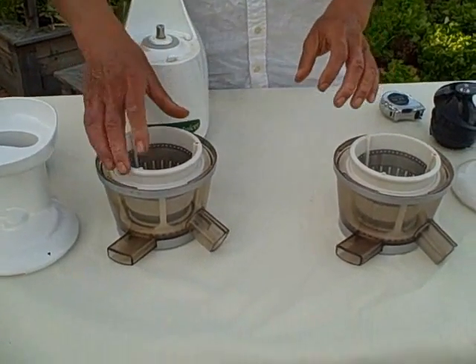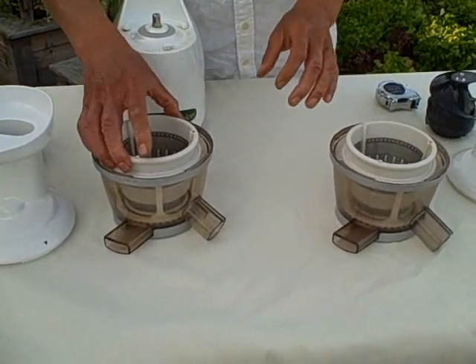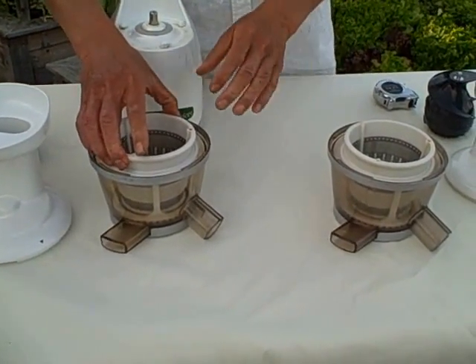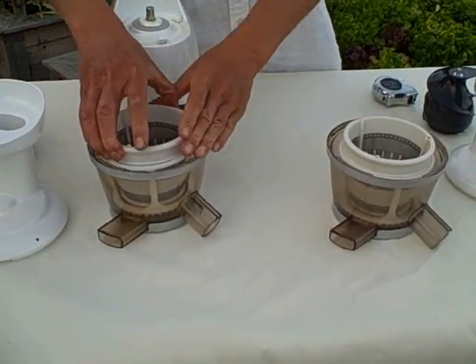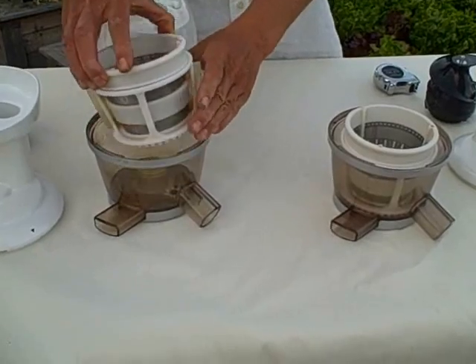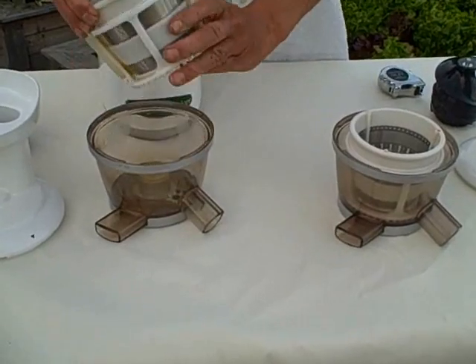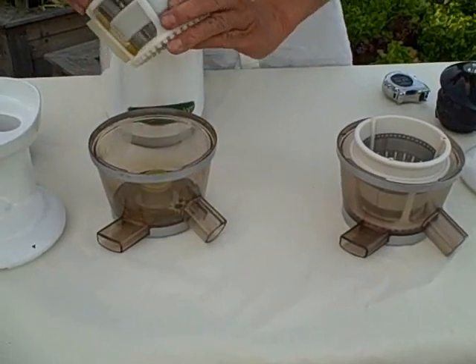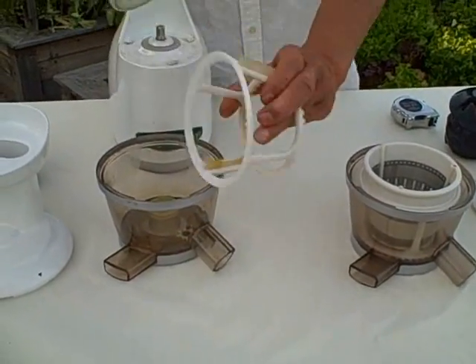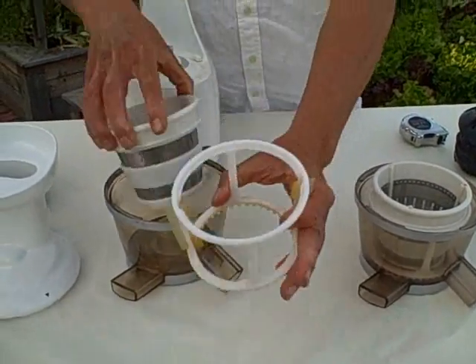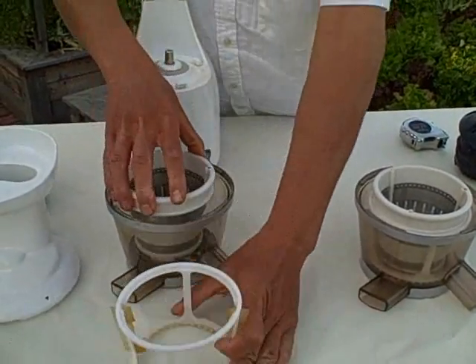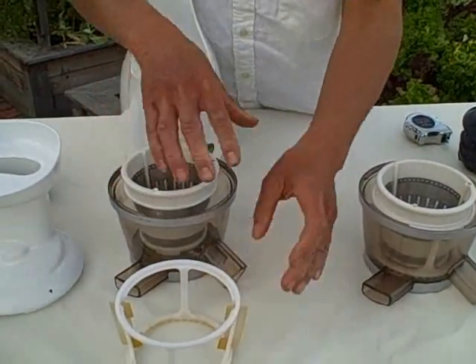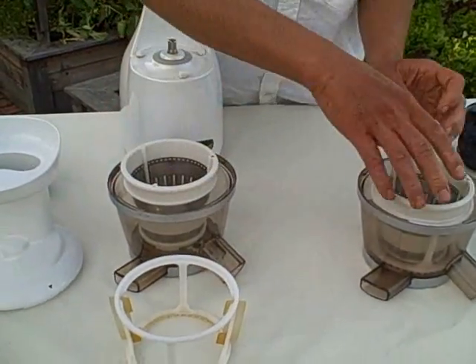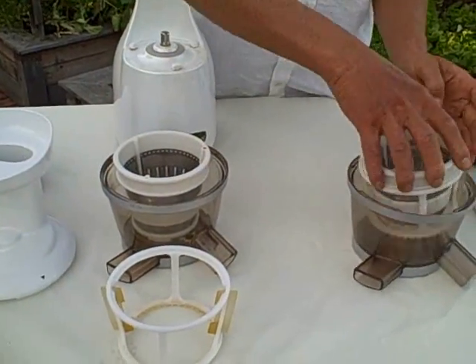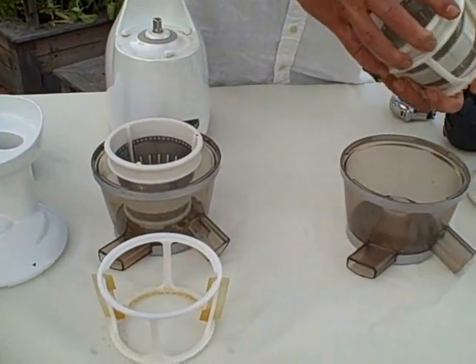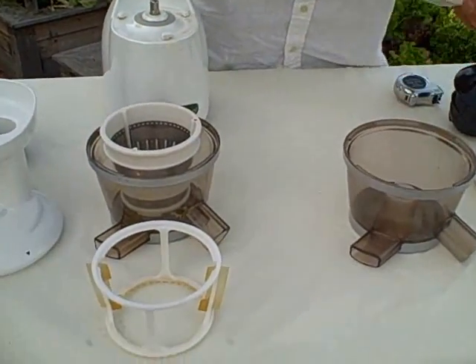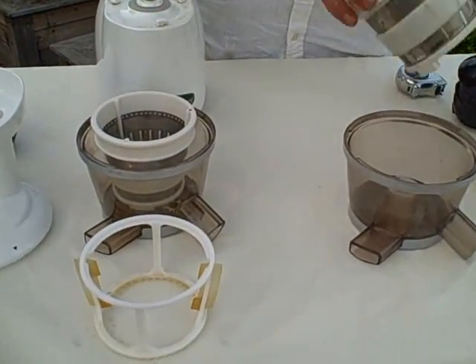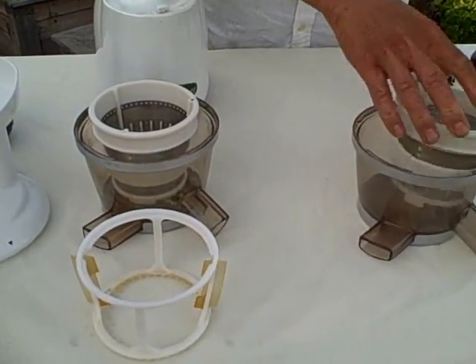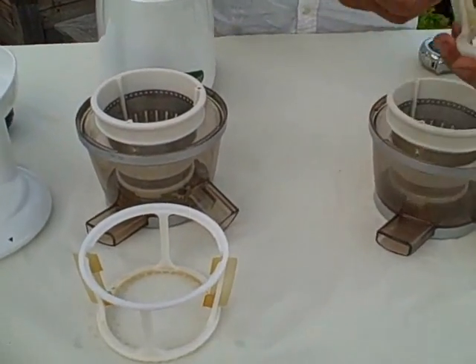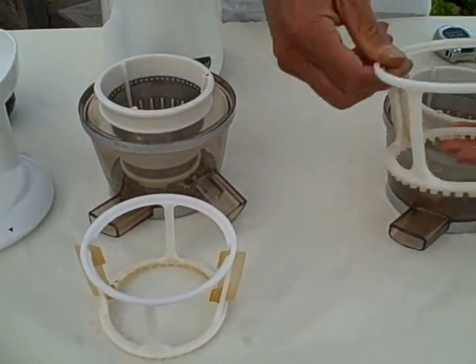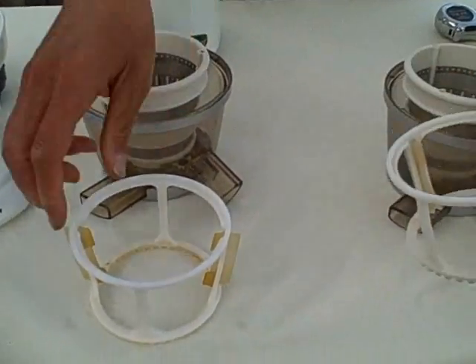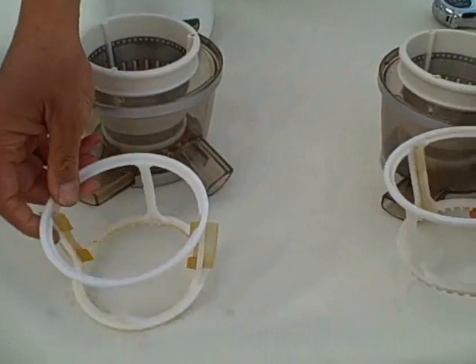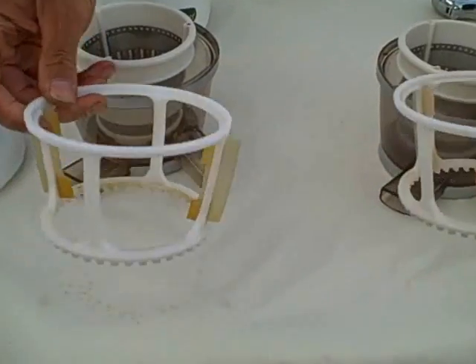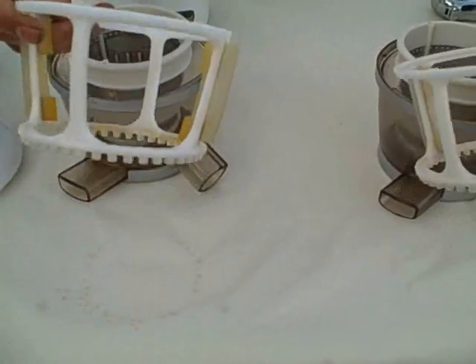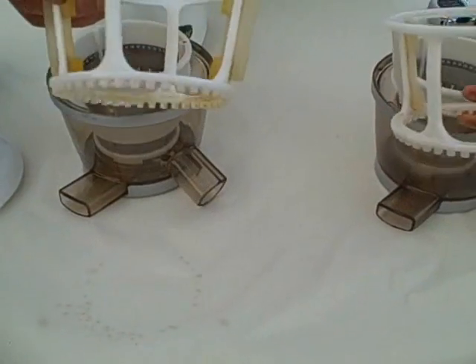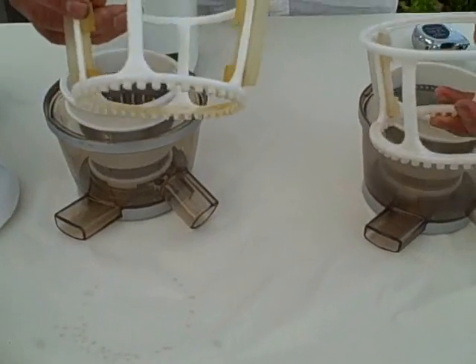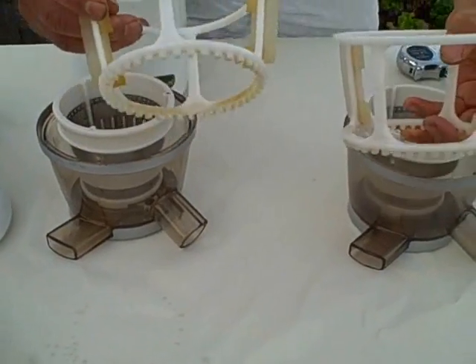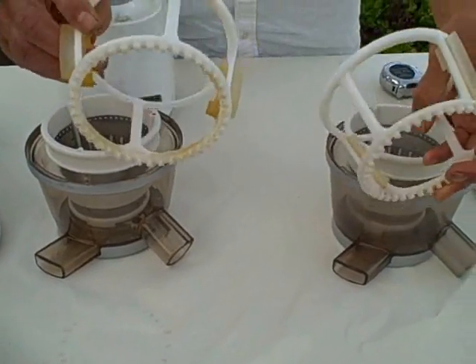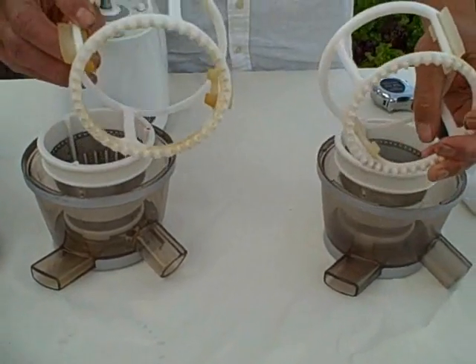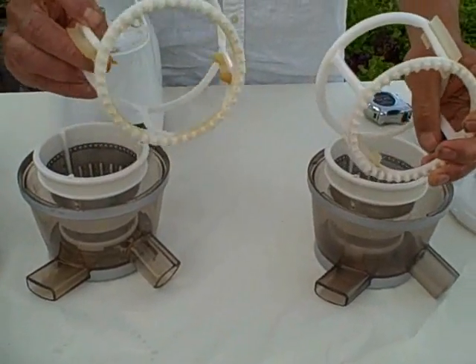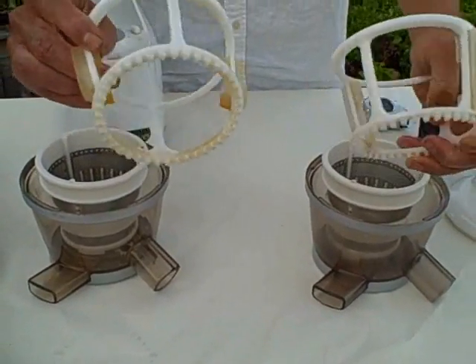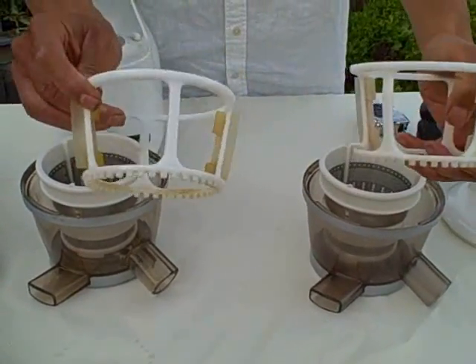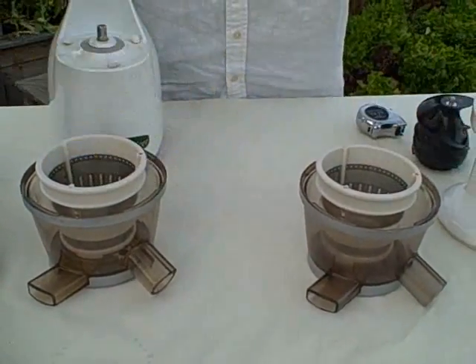The next part to come out is this part here — the wiping blades — and there's no major improvements to the wiping blades. These are actually quite durable and have held up really well.